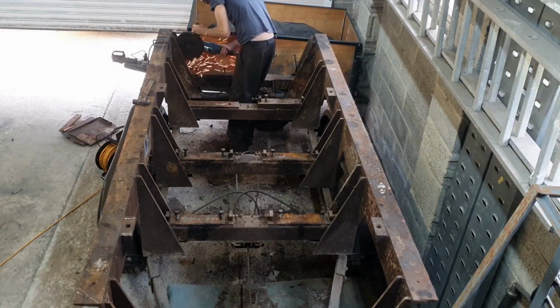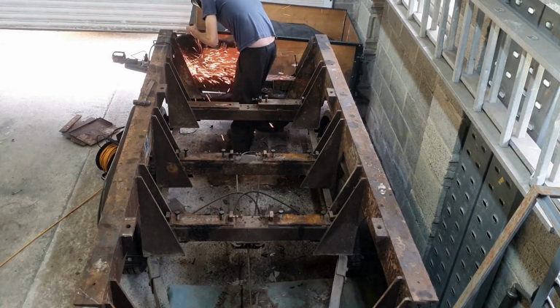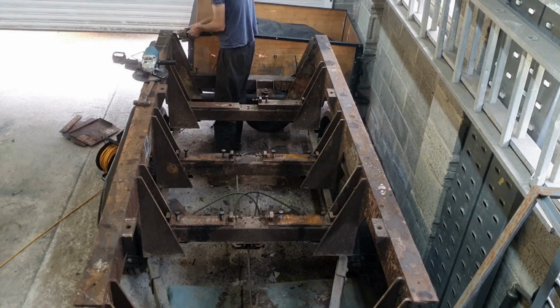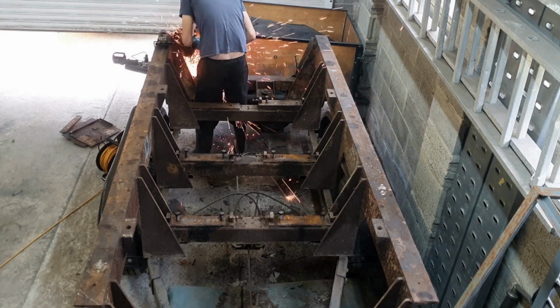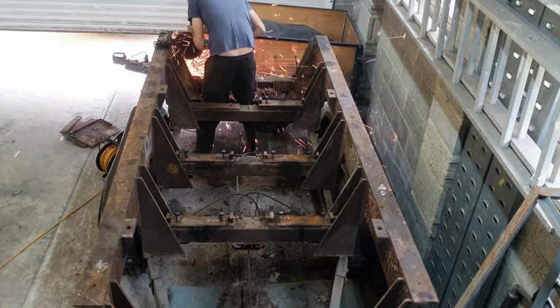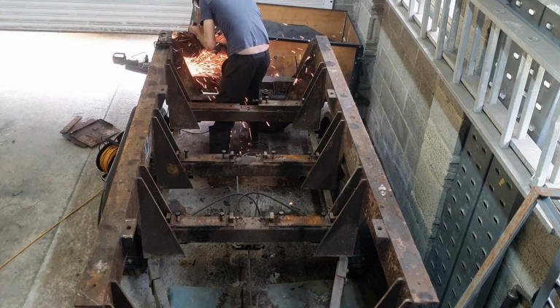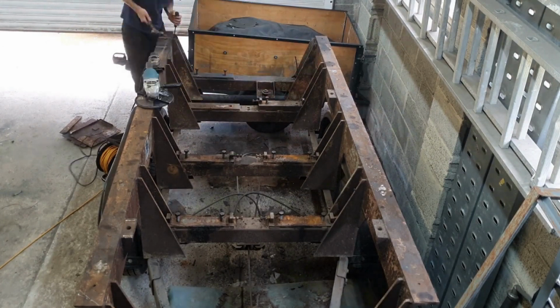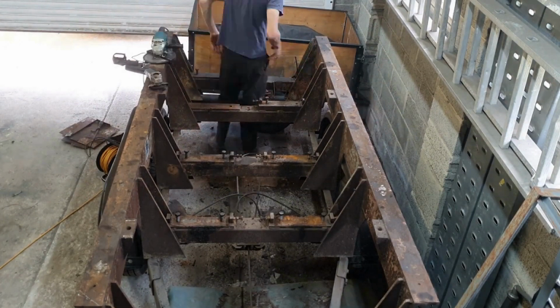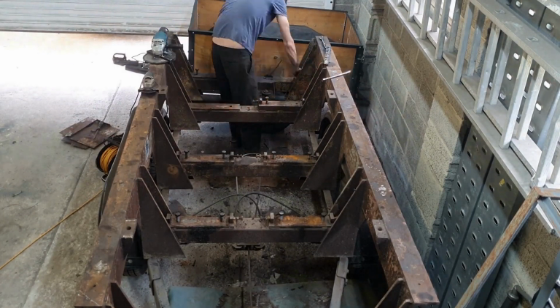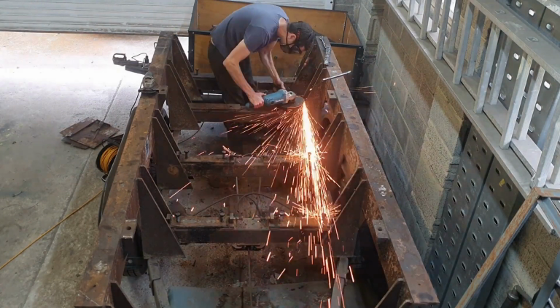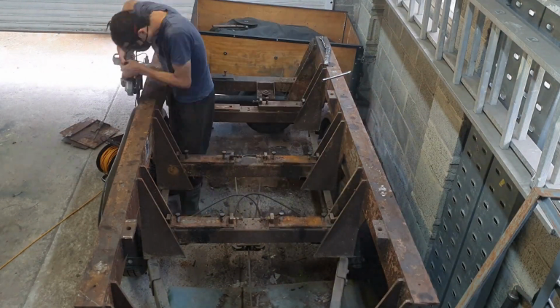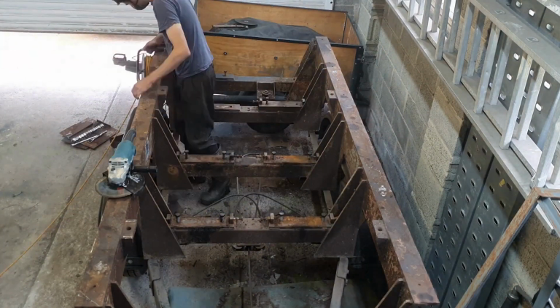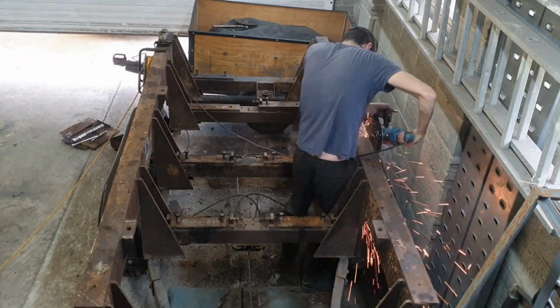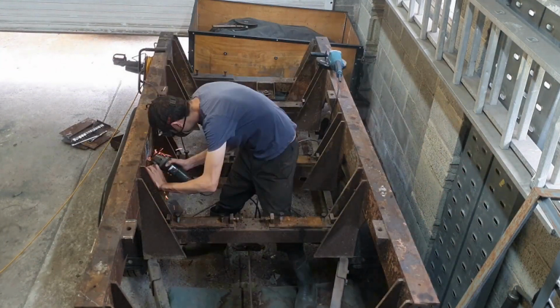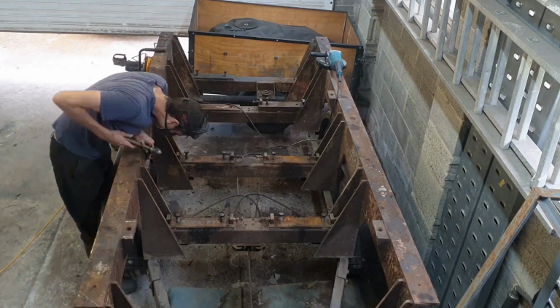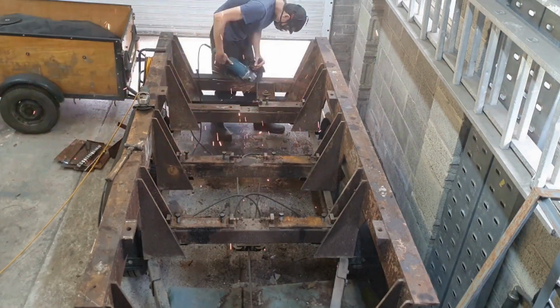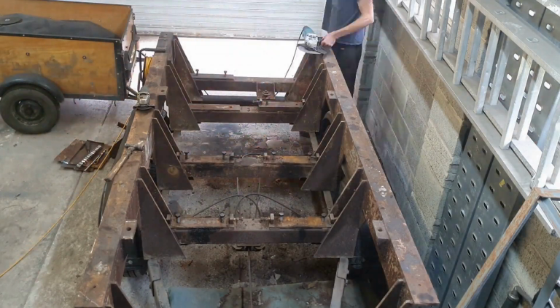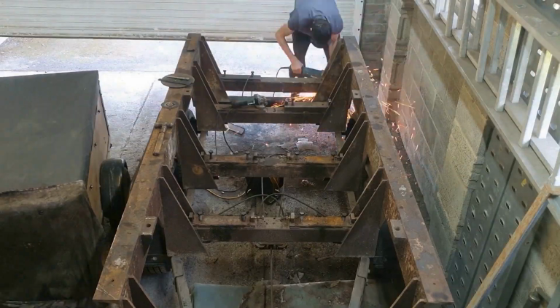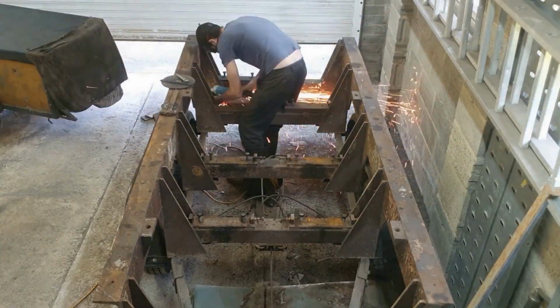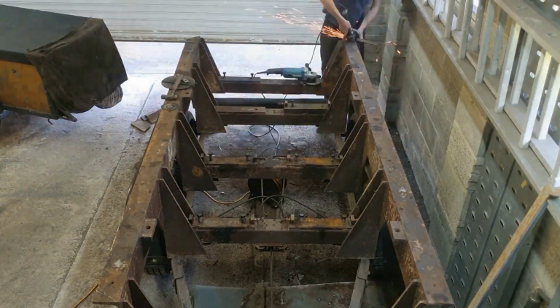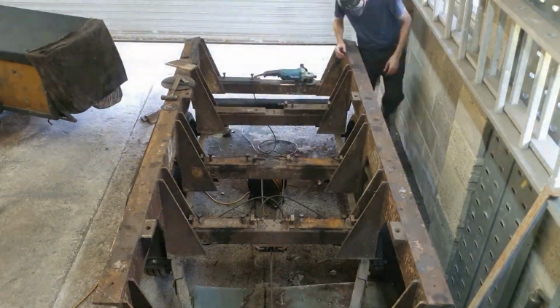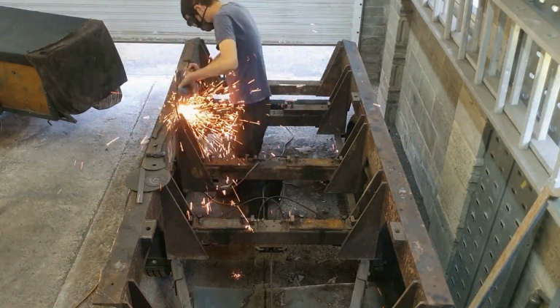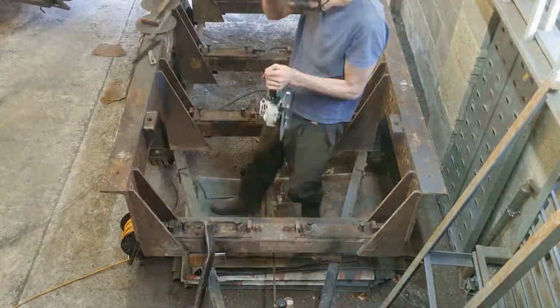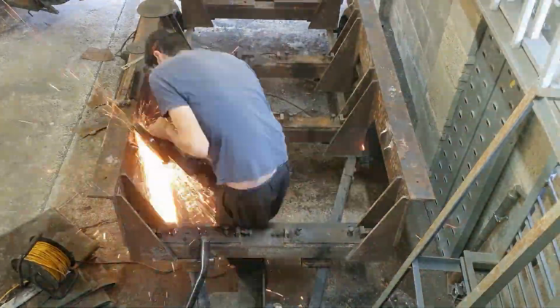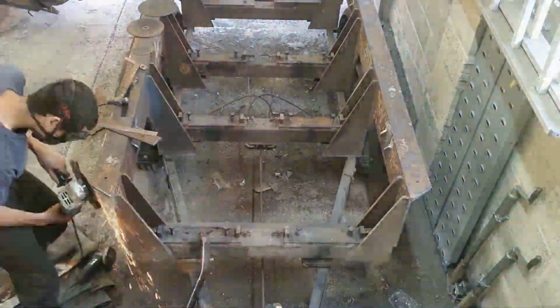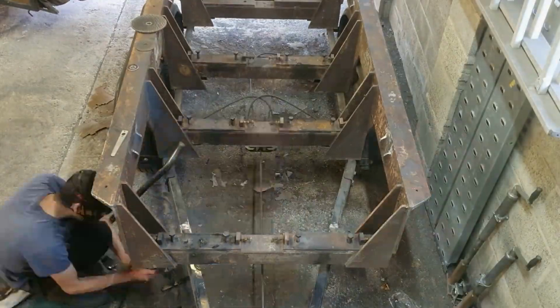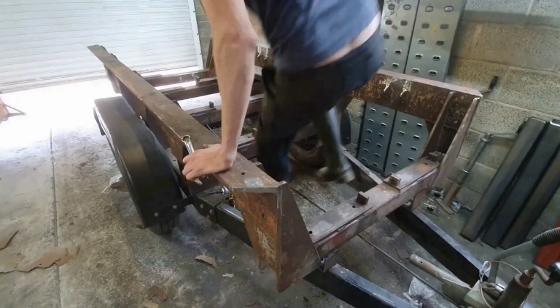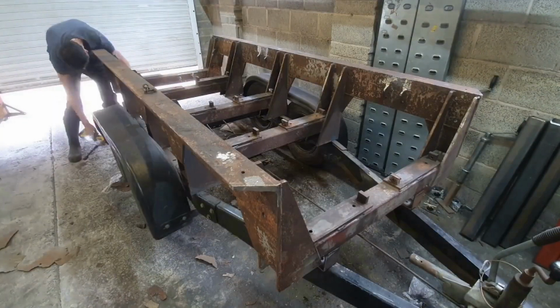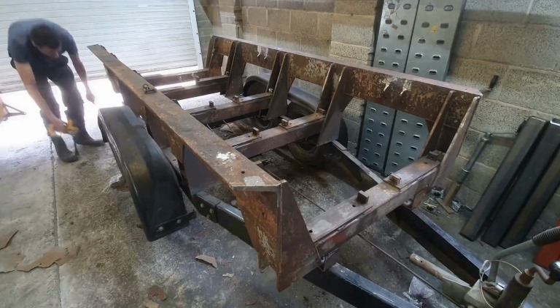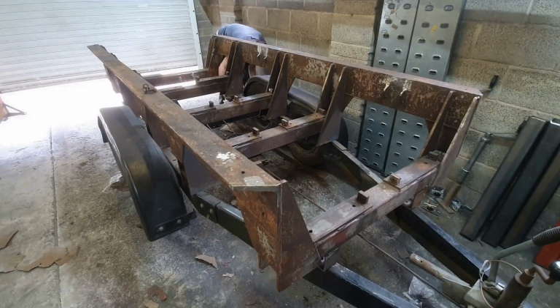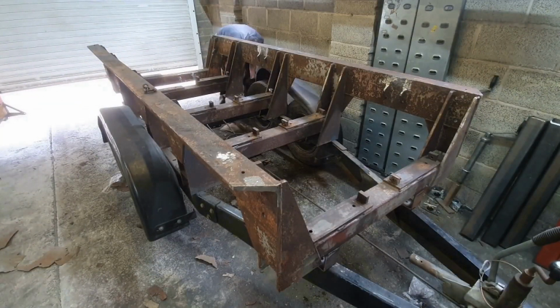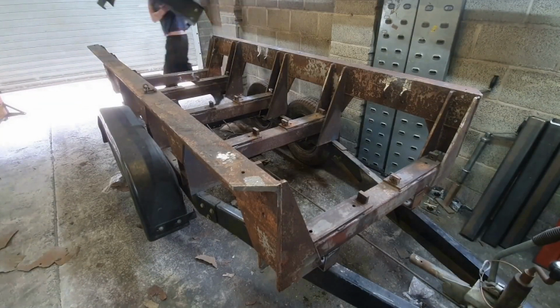Before I get distracted with how to get around the weight problem, I'm getting this thing ready for blasting. I'm going to take the whole thing on the trailer, dismantle the trailer when I get there as best I can, have it blasted and then drag it back to paint. So here I am cutting off the little bits I don't need, then I get distracted with this.